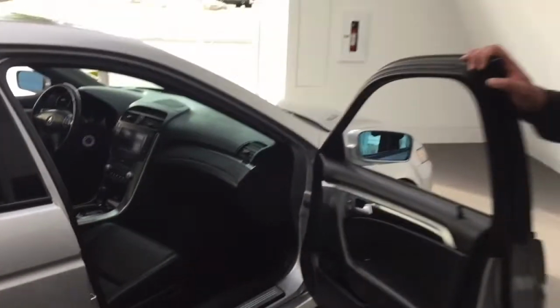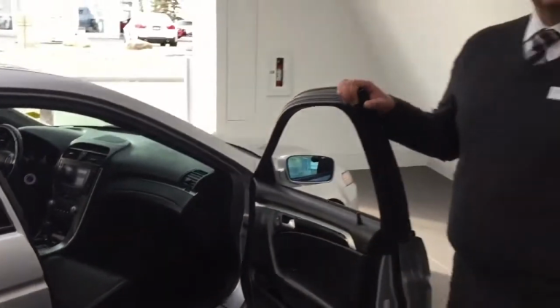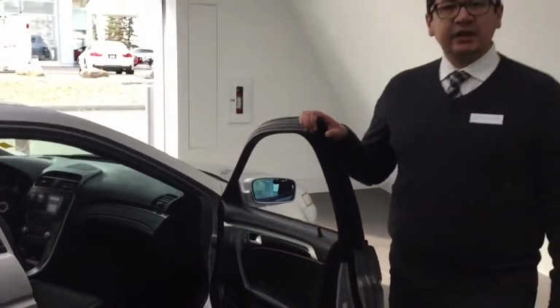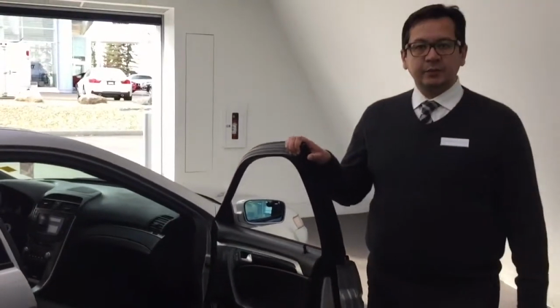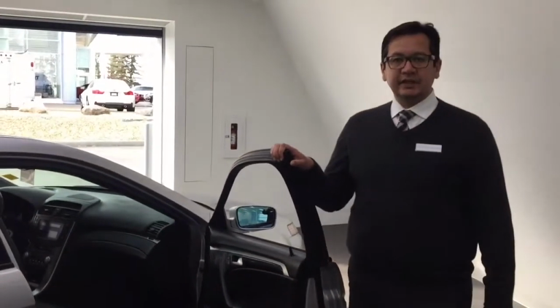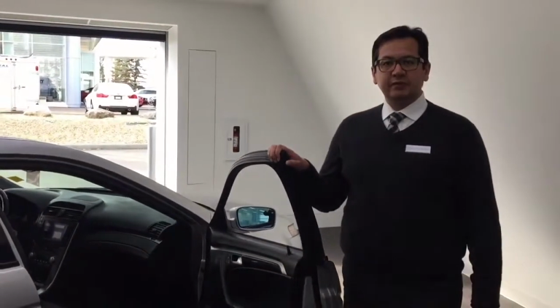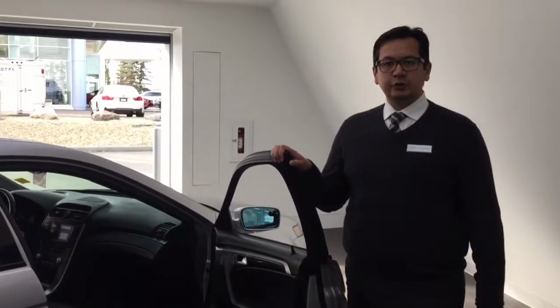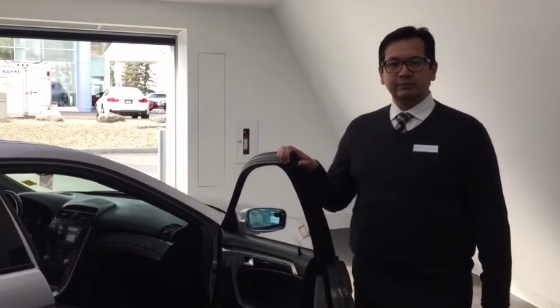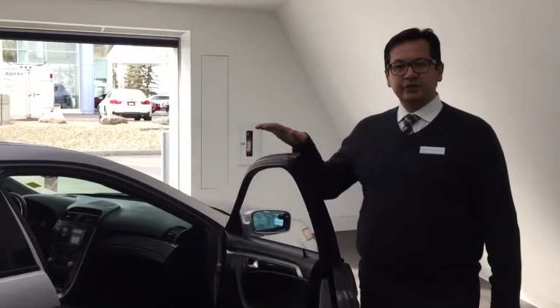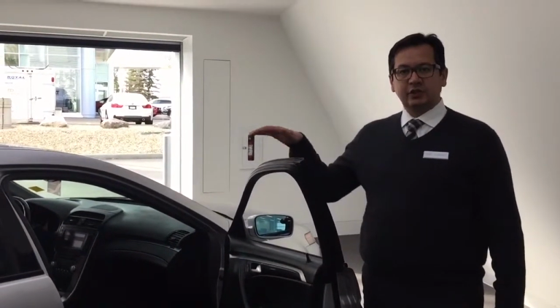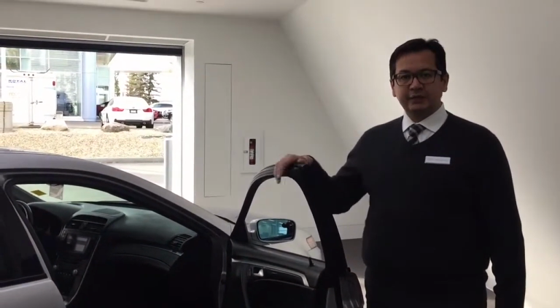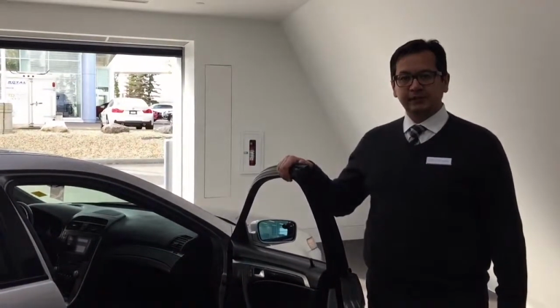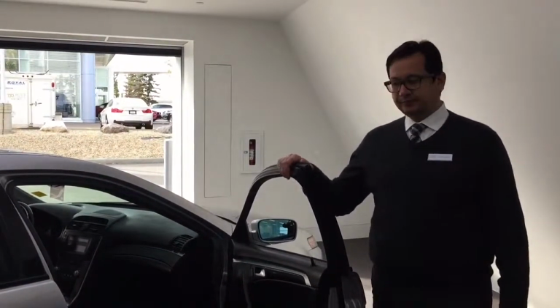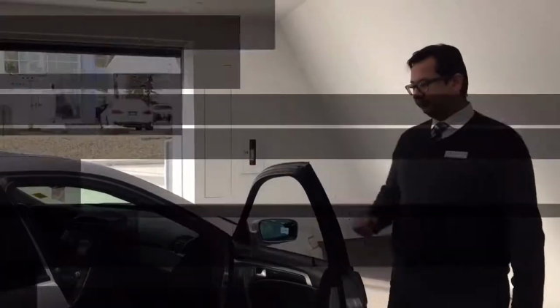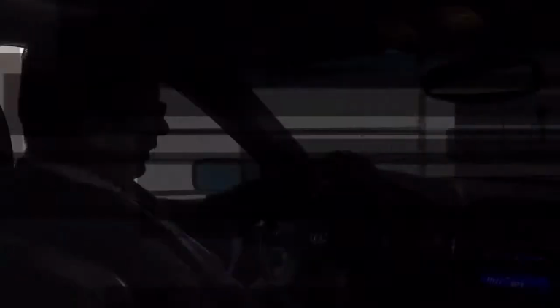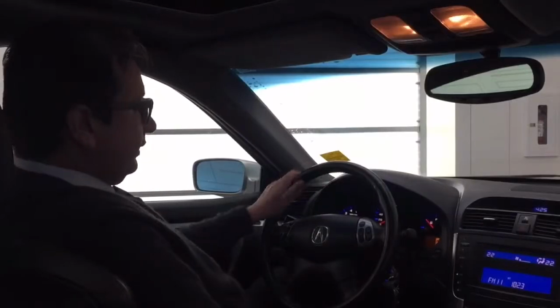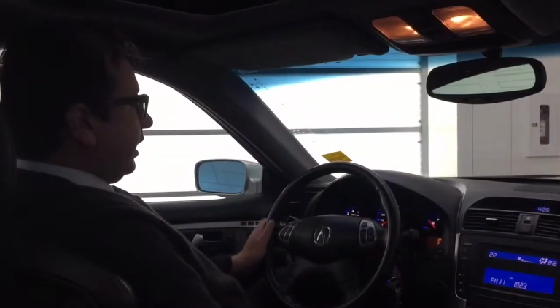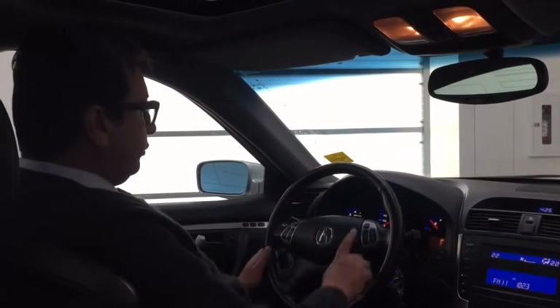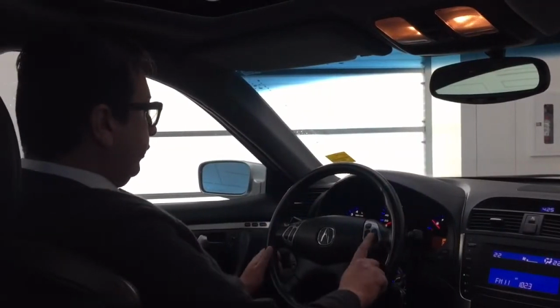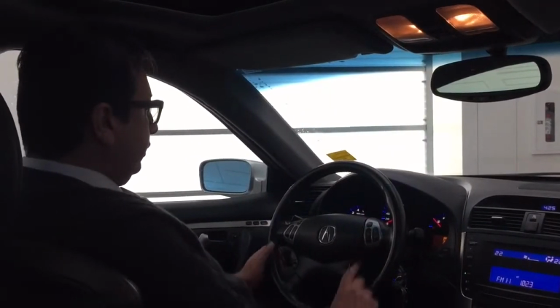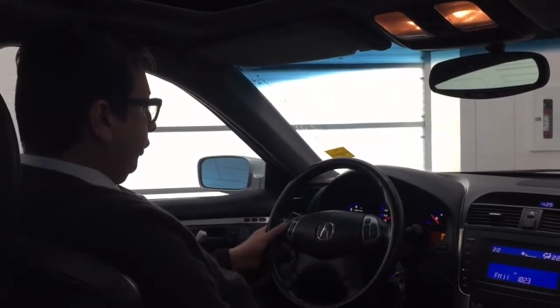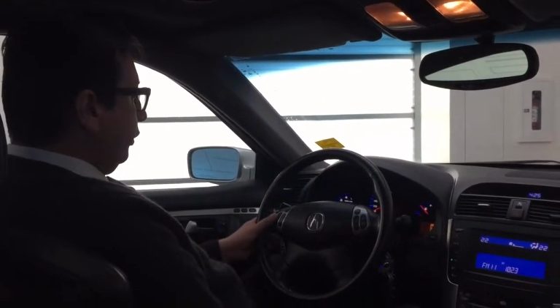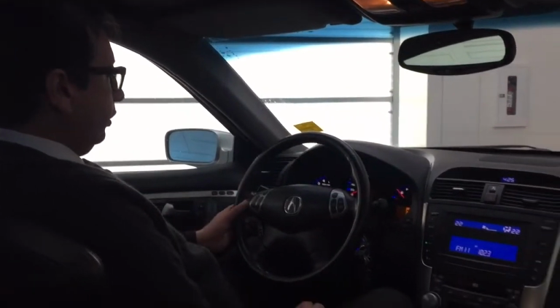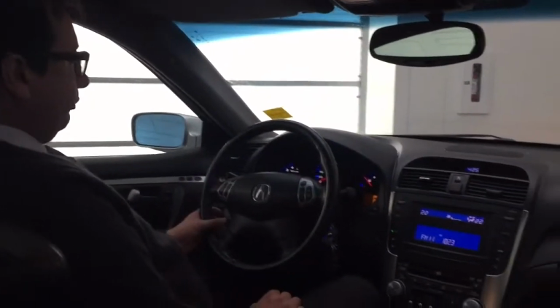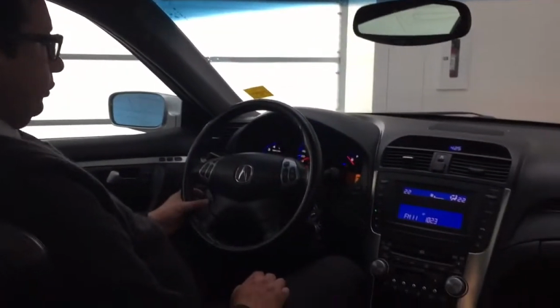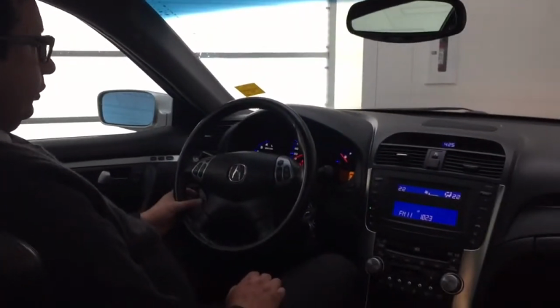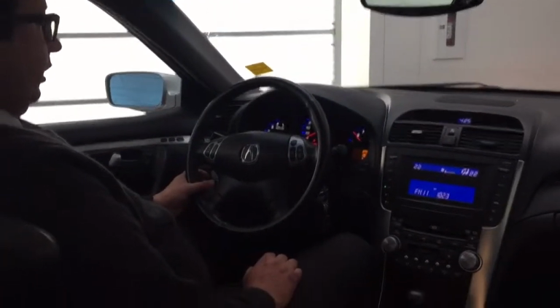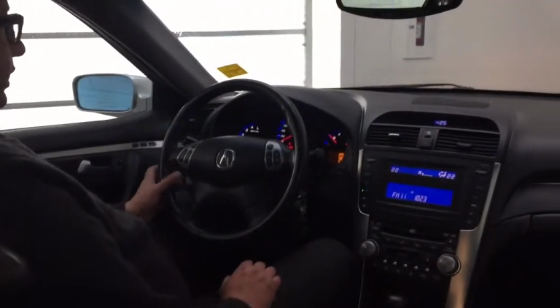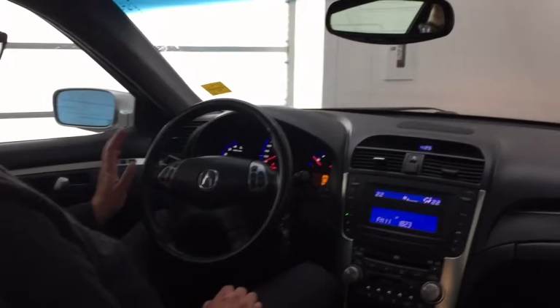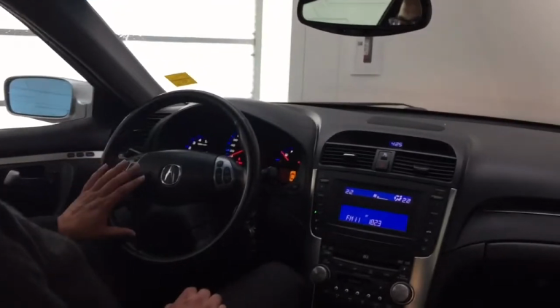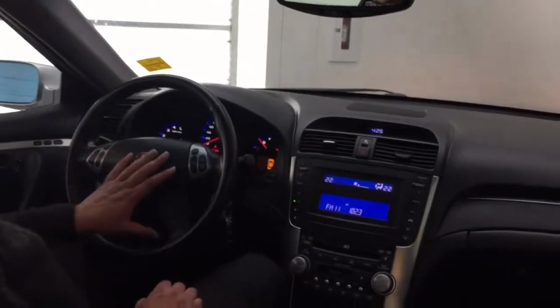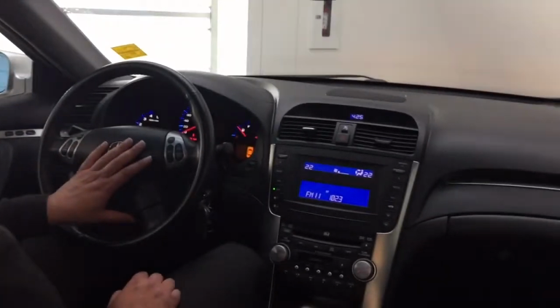I will get in the car from the other side and I will show you some features on the dash panel. This car has cruise control, volume control, and Bluetooth — they all are in the steering wheel.